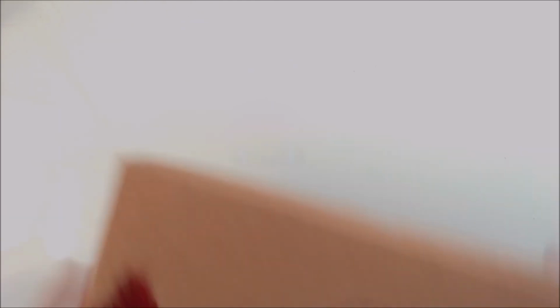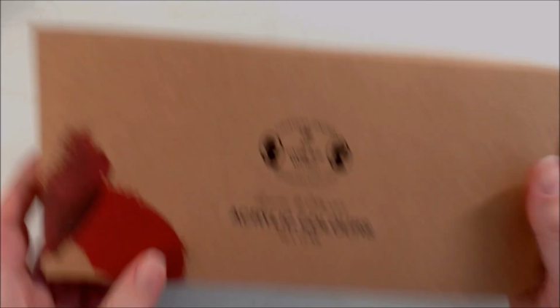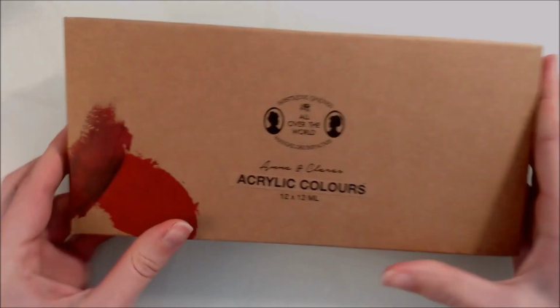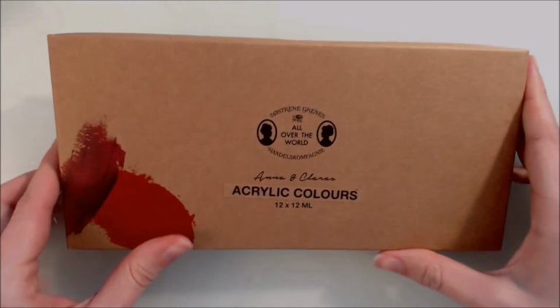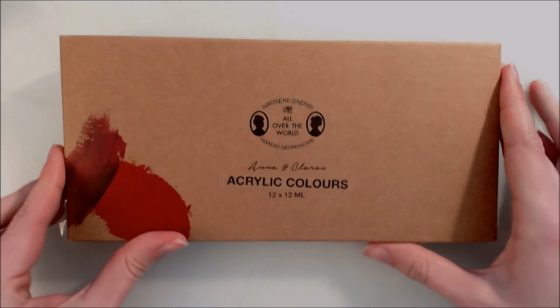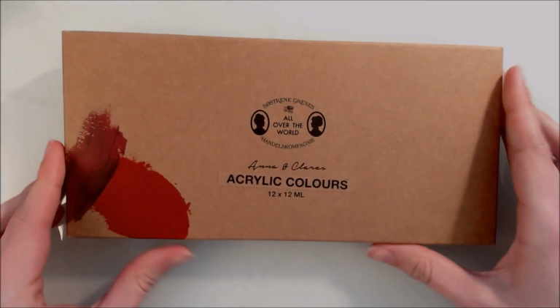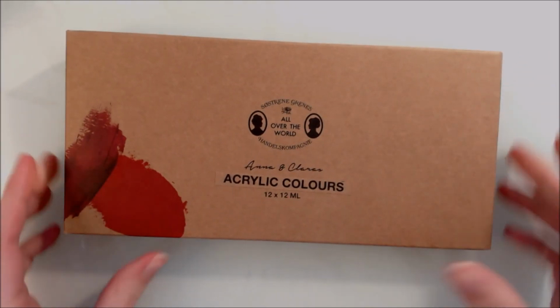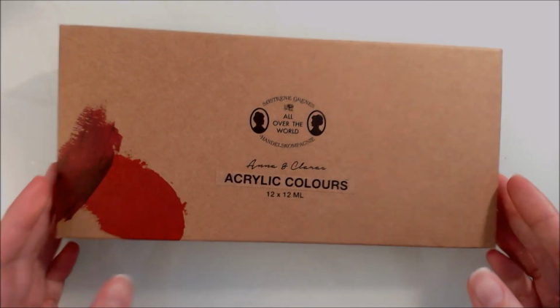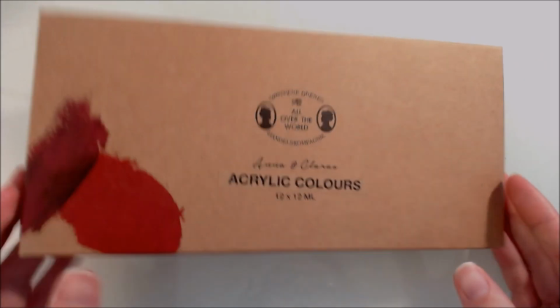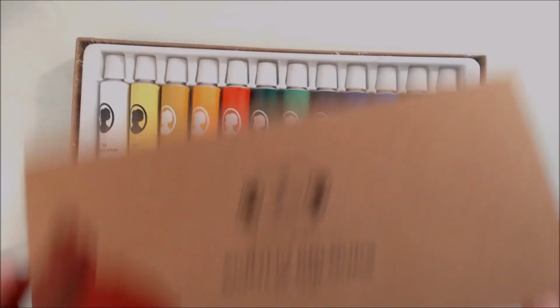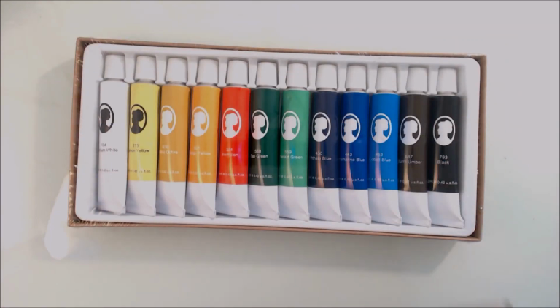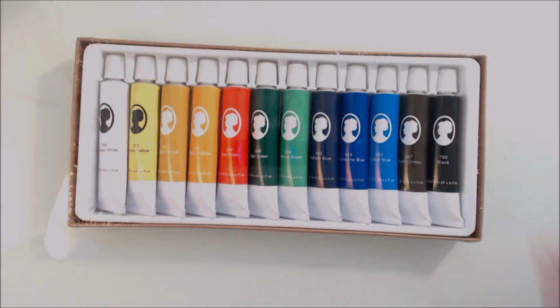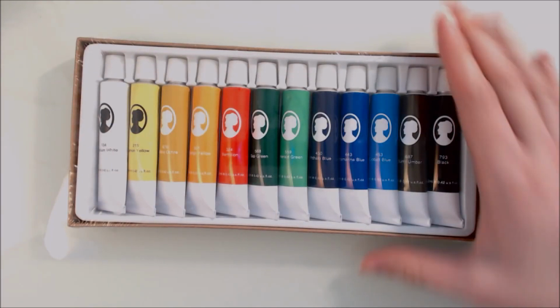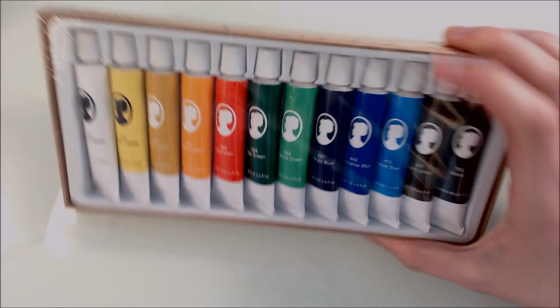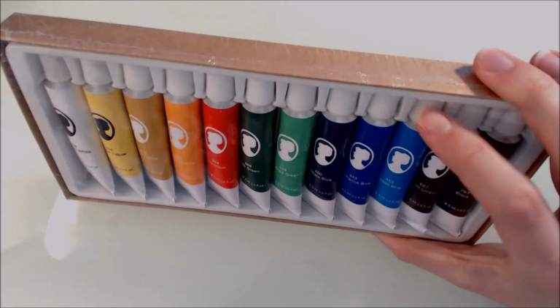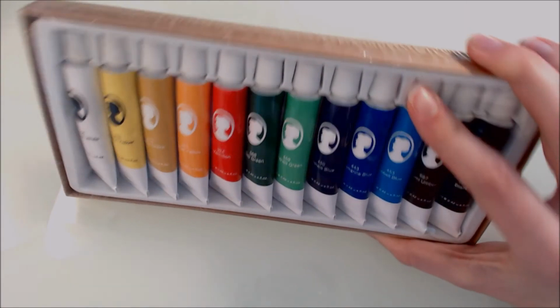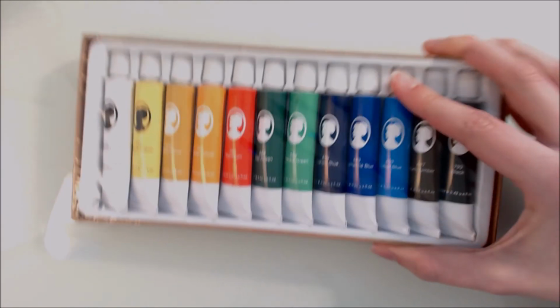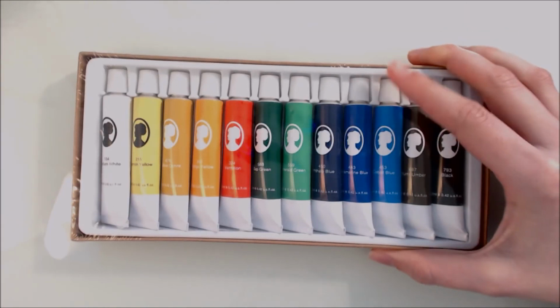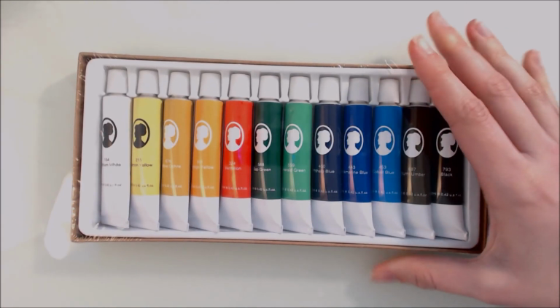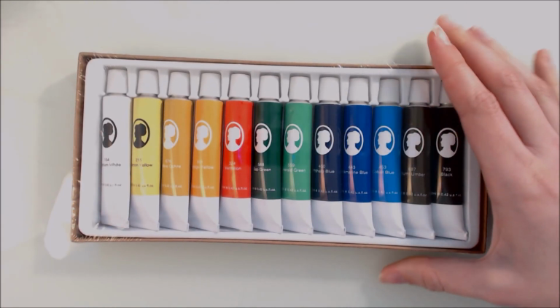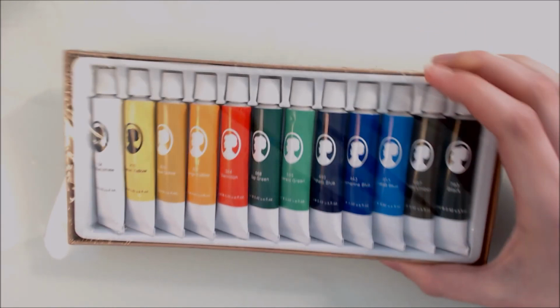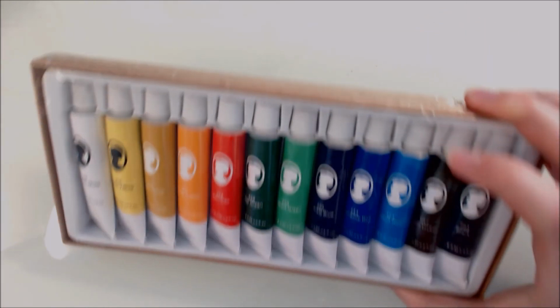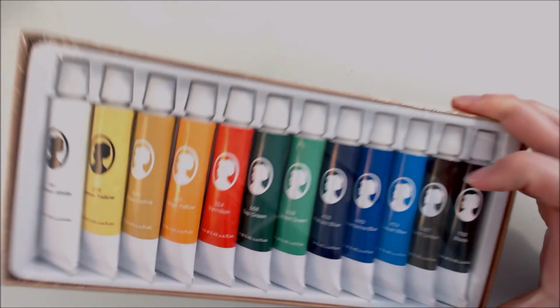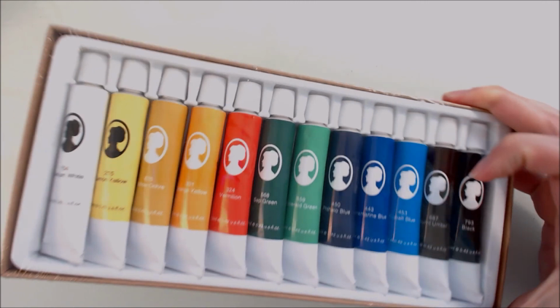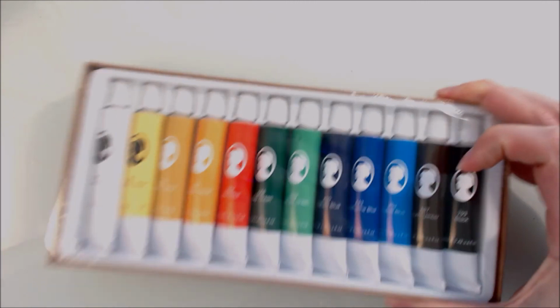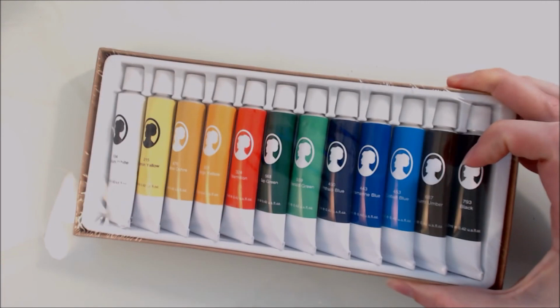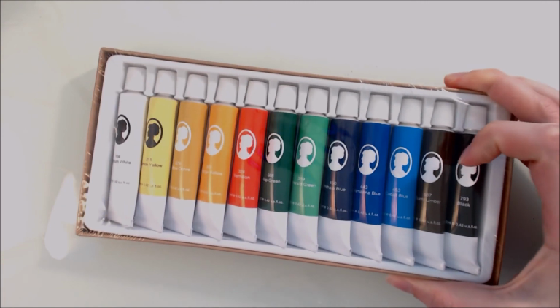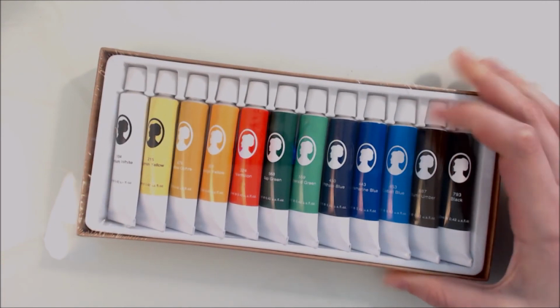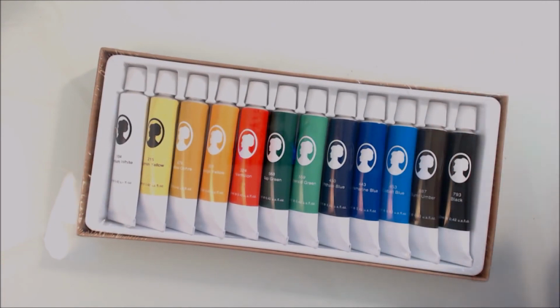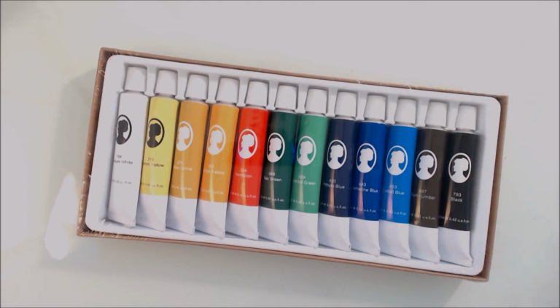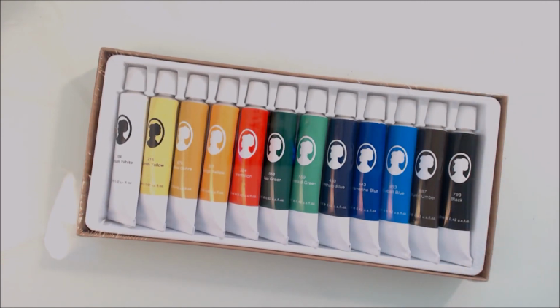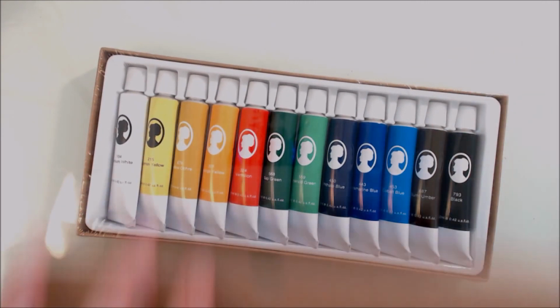Next is a set of 12 acrylic paints. They're quite small, just 12 millilitre tubes each, but there's a nice range of colours there so we'll see what I can create with those.